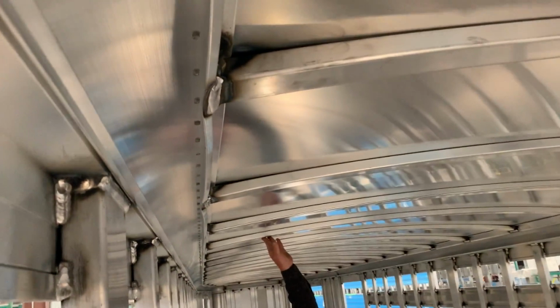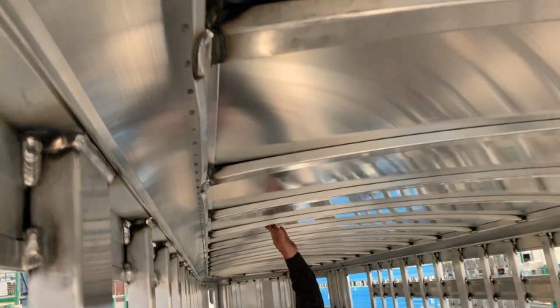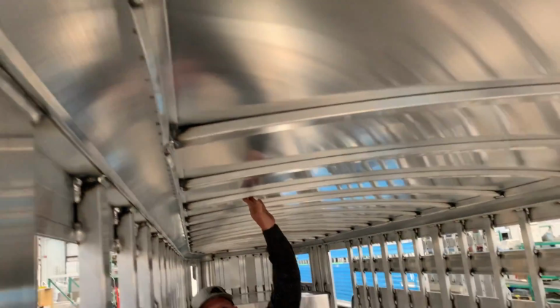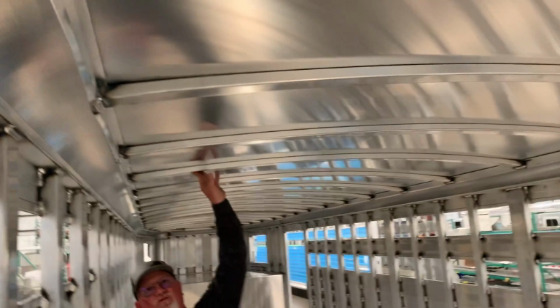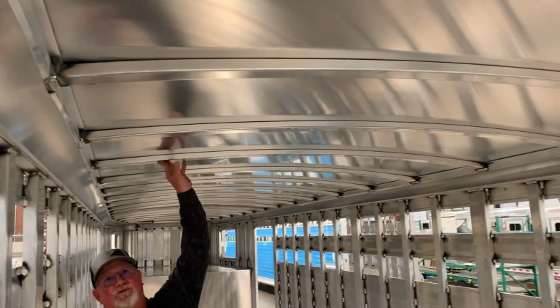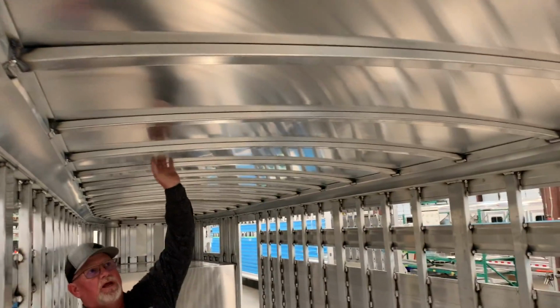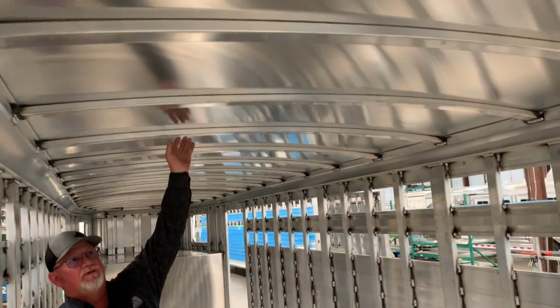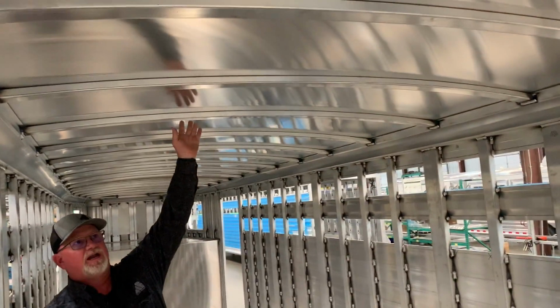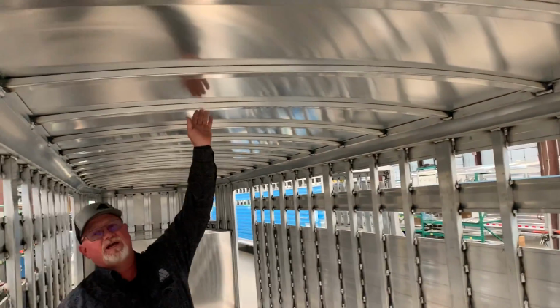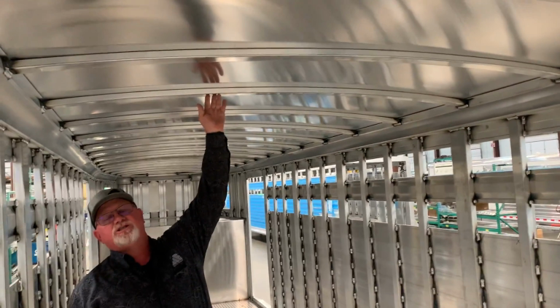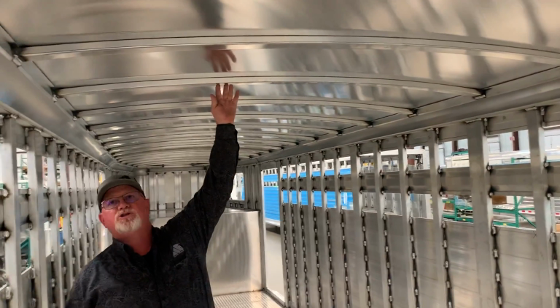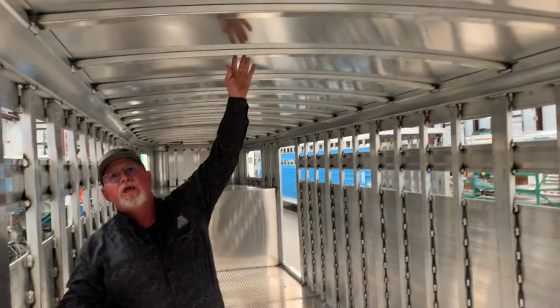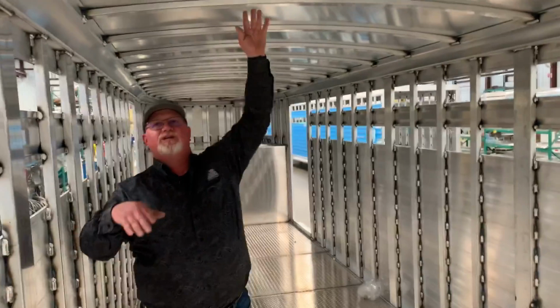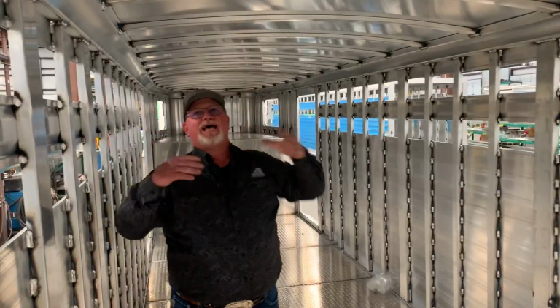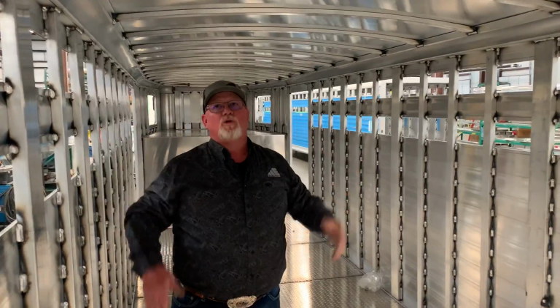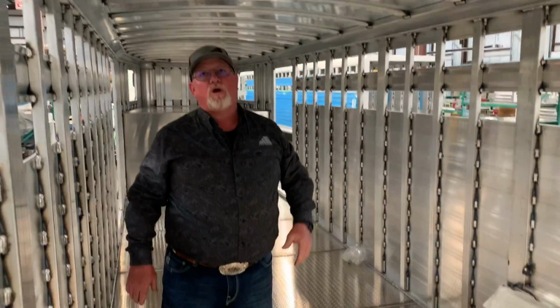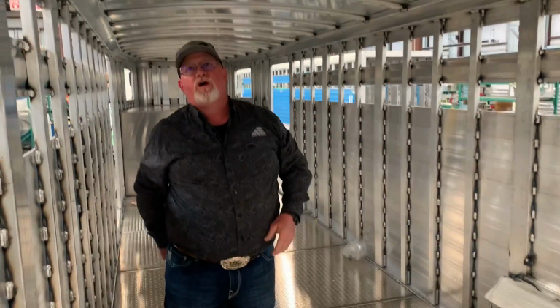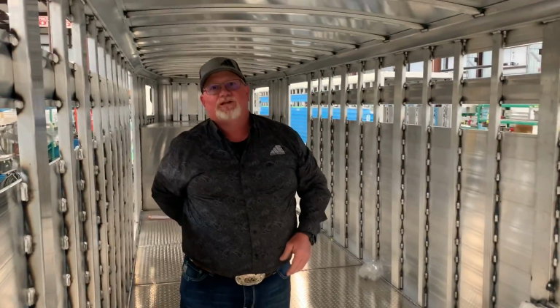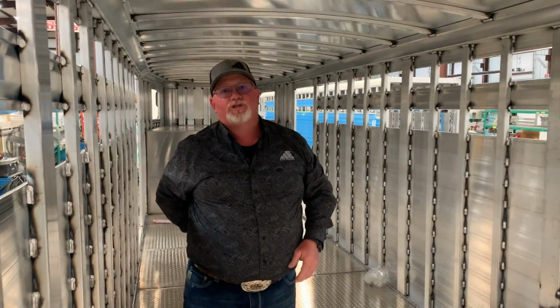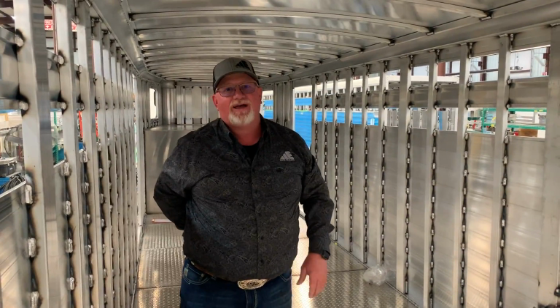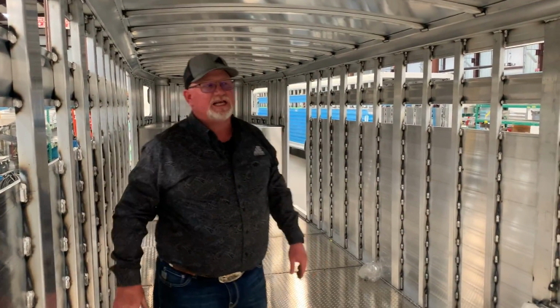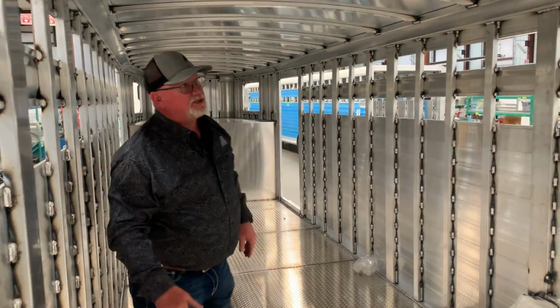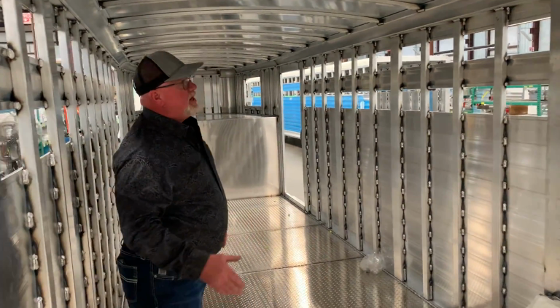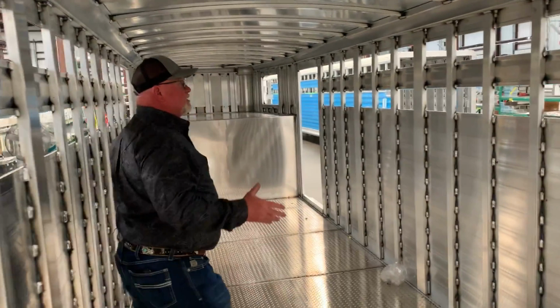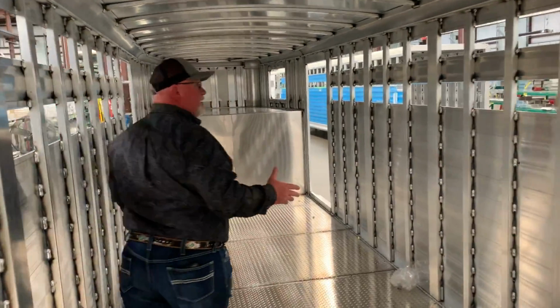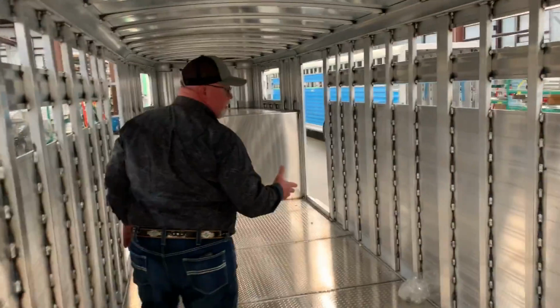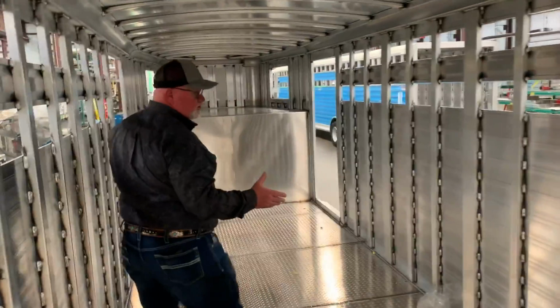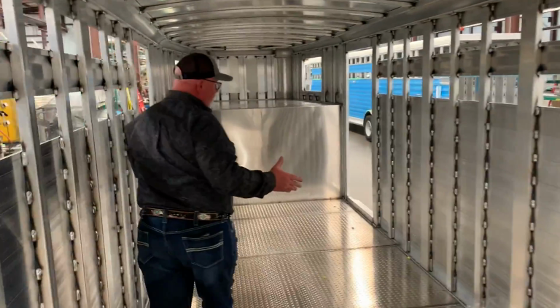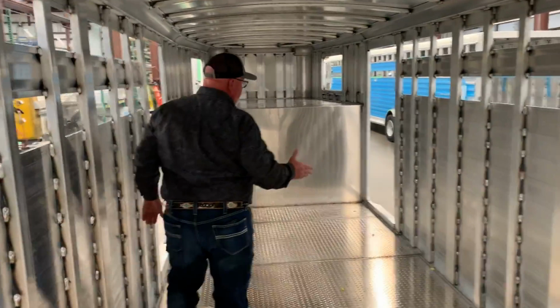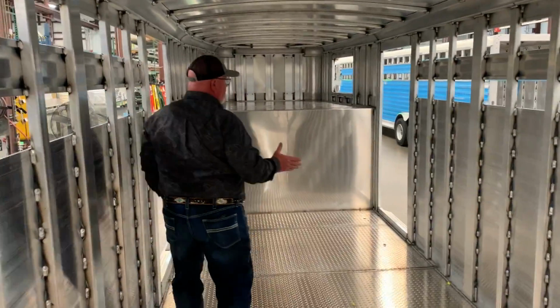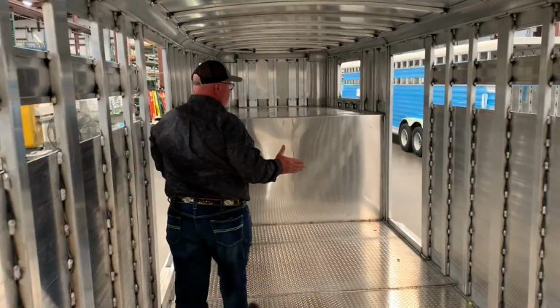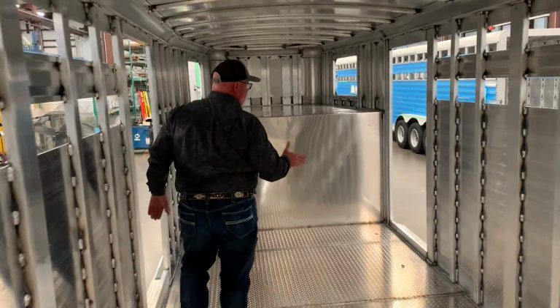Then we come back and we force in these one by two-and-a-half inch roof bows. They've got a two-and-a-half inch arch to them, which gives you adequate water runoff on the top so you don't have any leaking issues. As we get up to the front of this trailer, this trailer gets a dressing room.